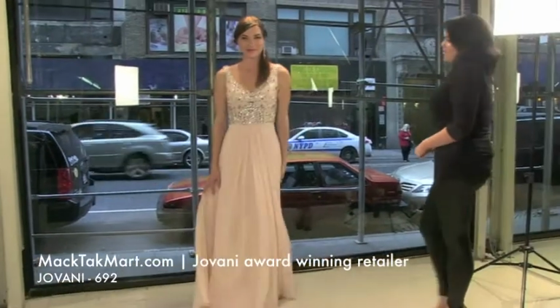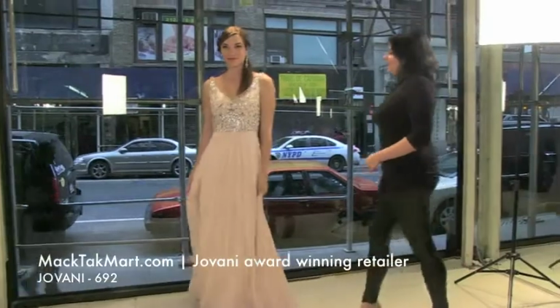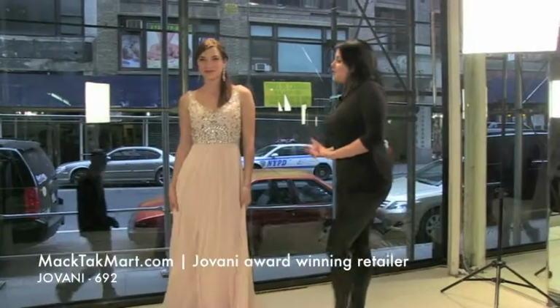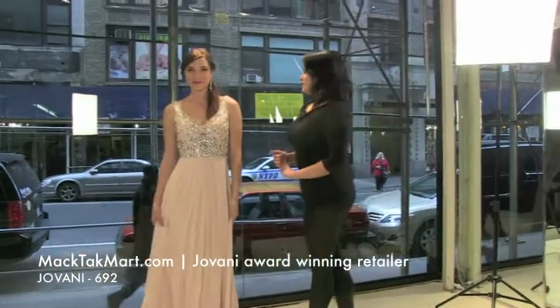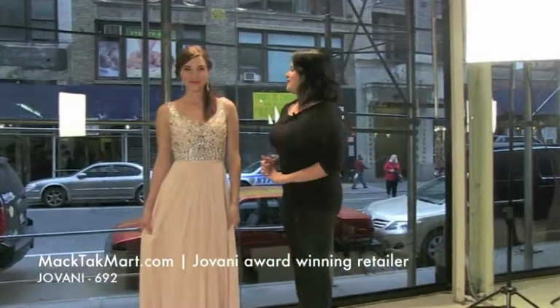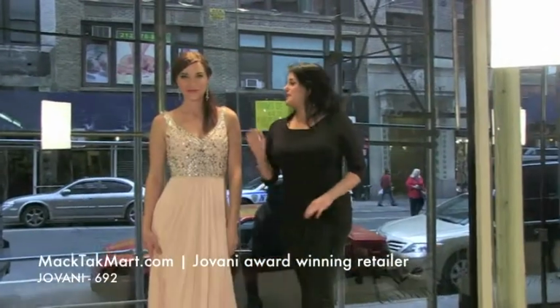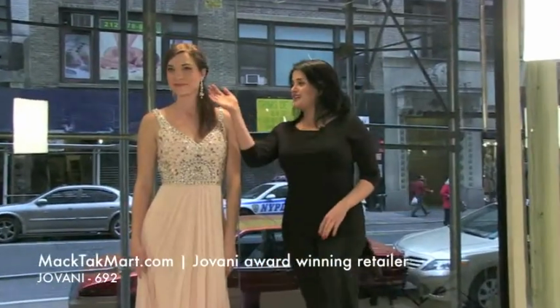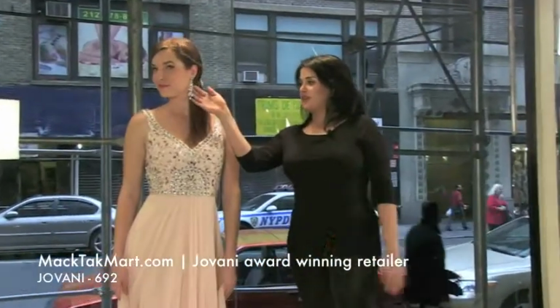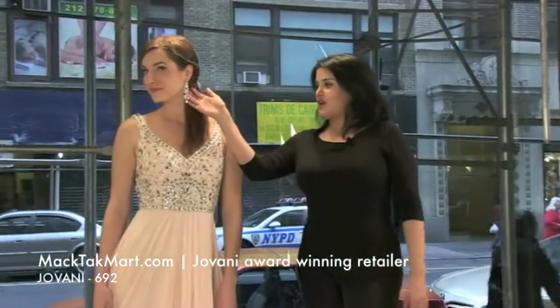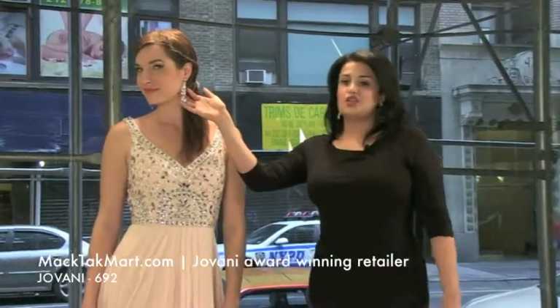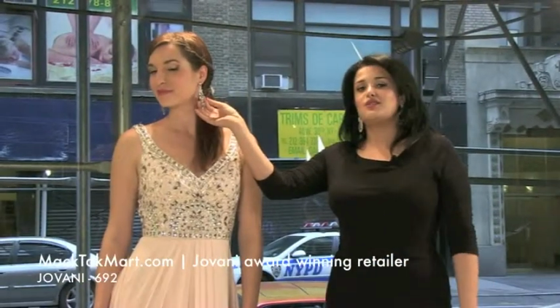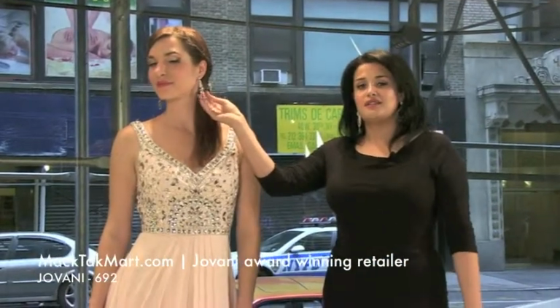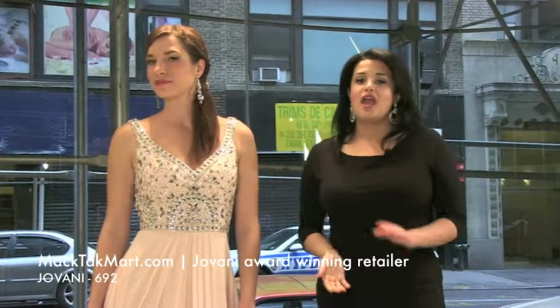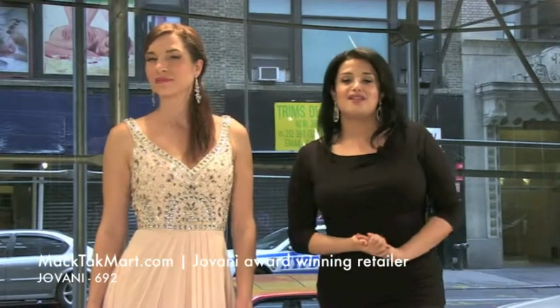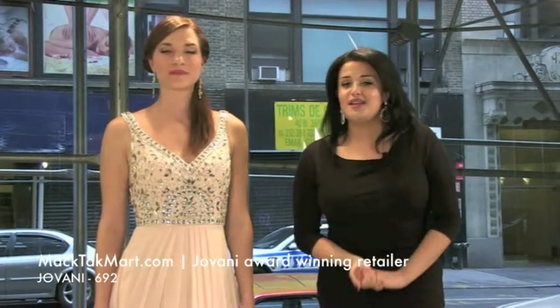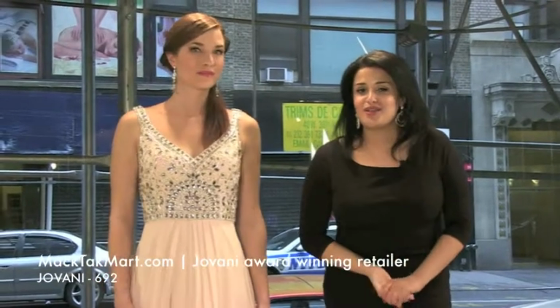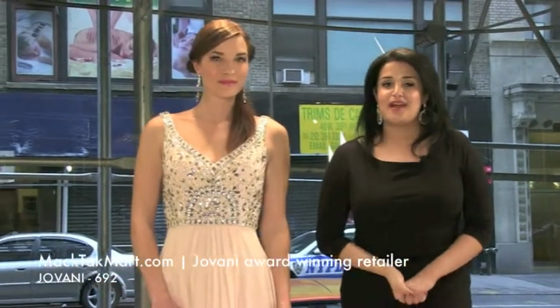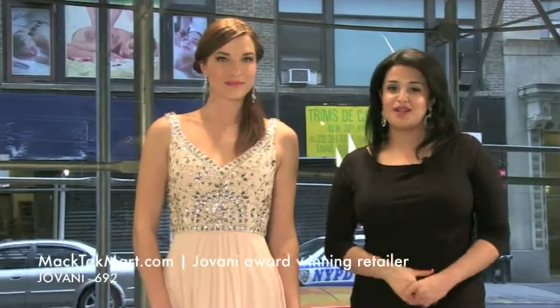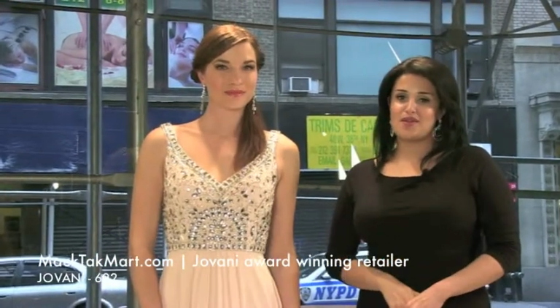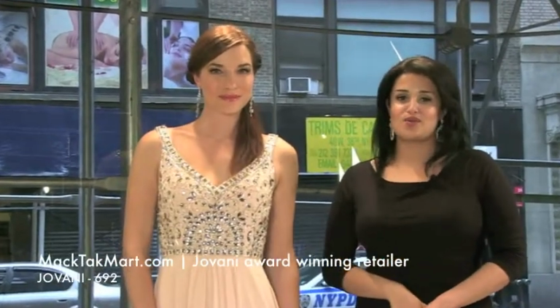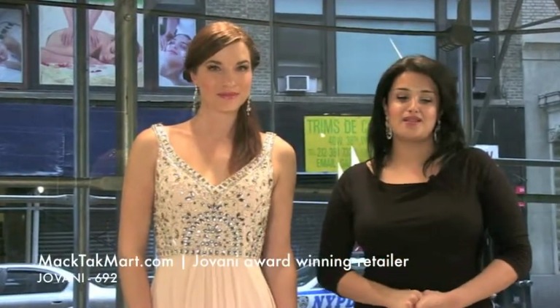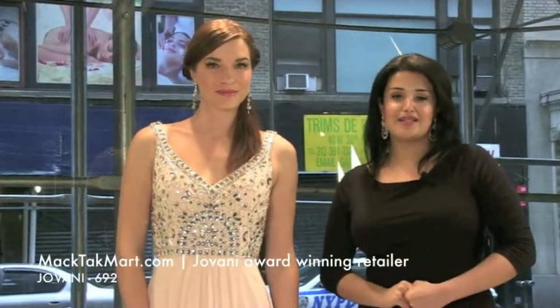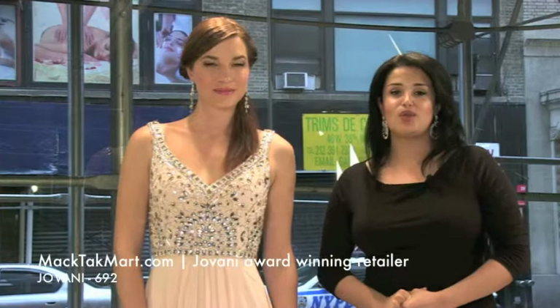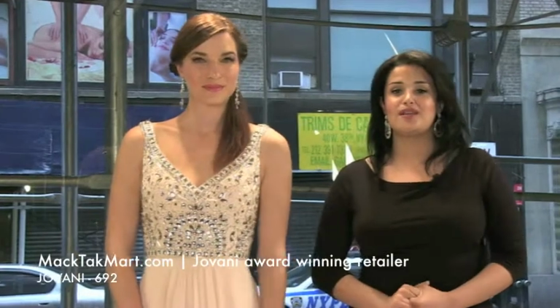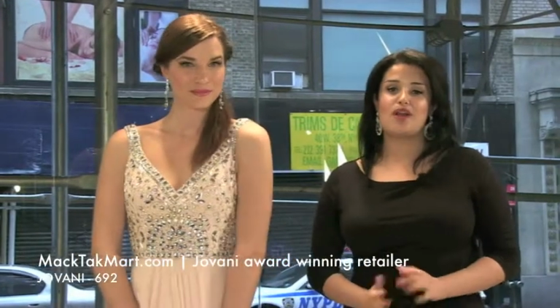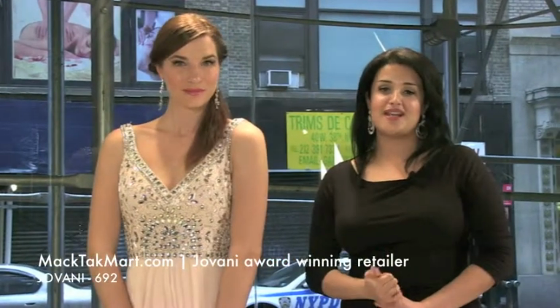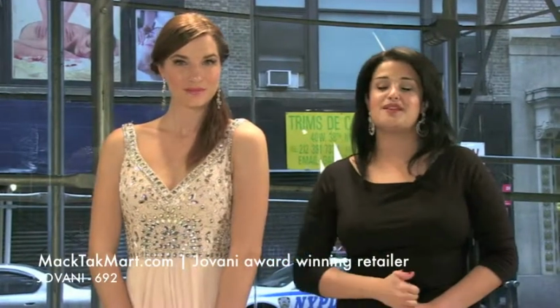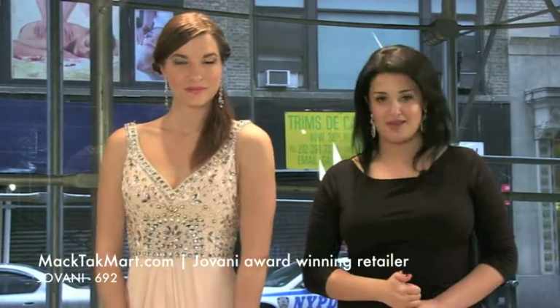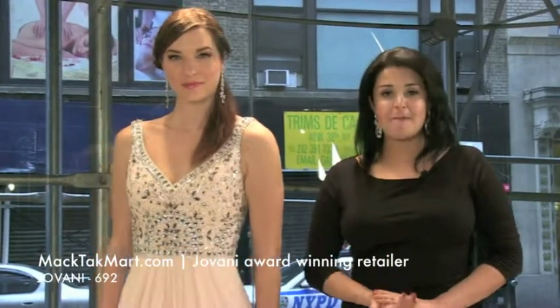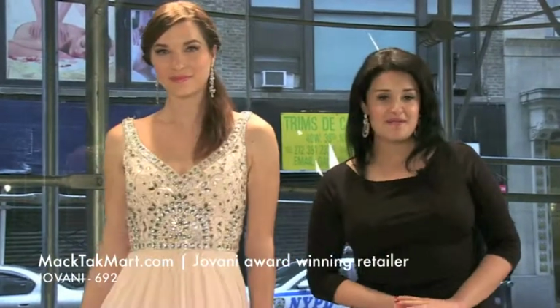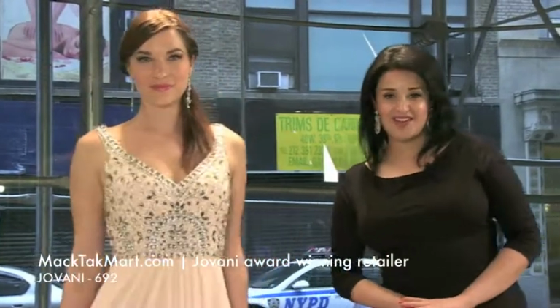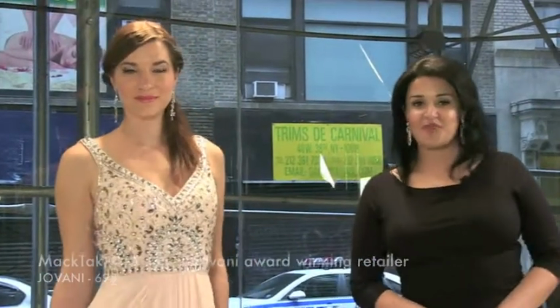How we accessorize this dress is with the TK Jewelry Collection — this is the Paris Earring. If you have any more questions about how to accessorize this dress, the 692, you can always go on our website, www.magtagmart.com. Thank you.